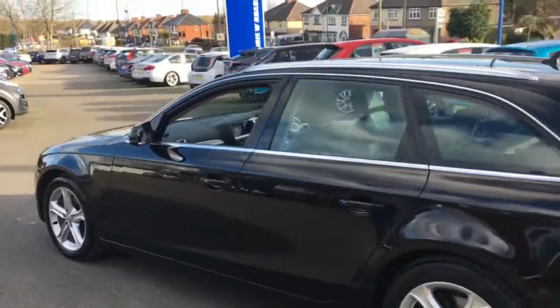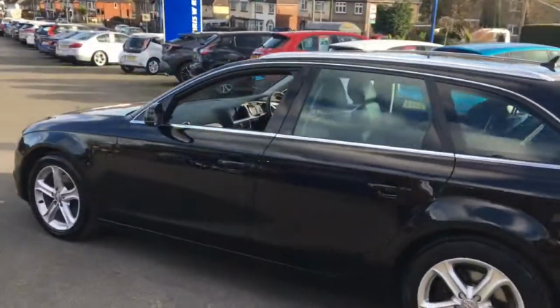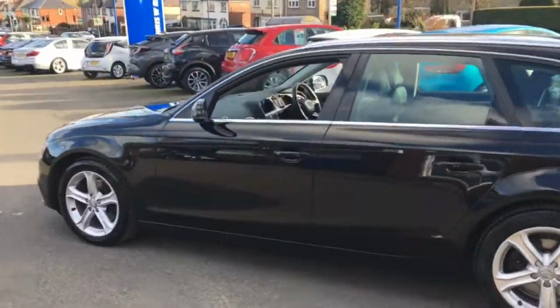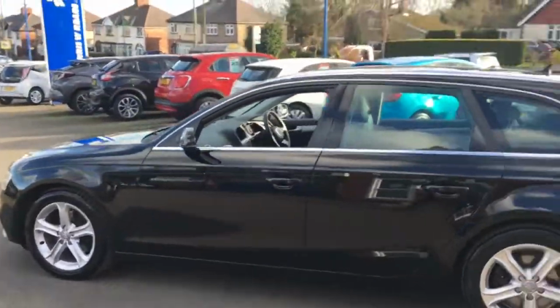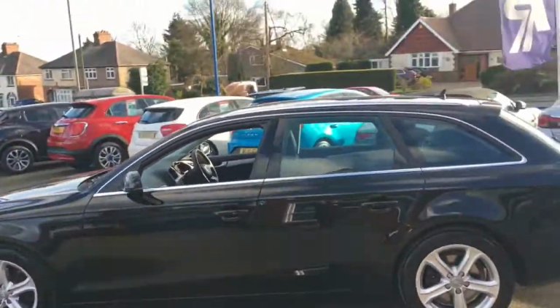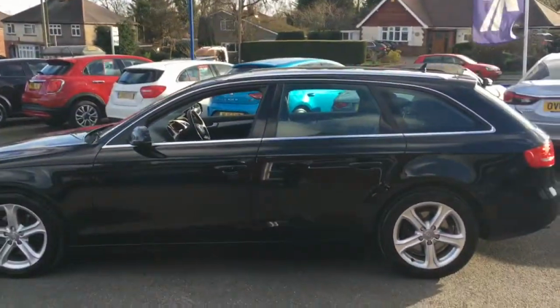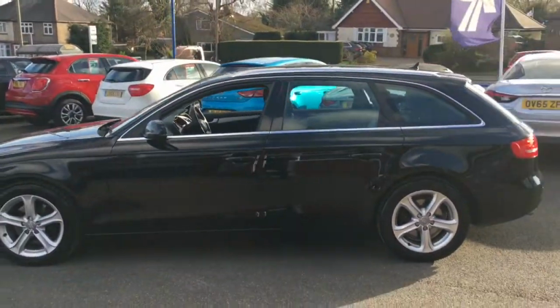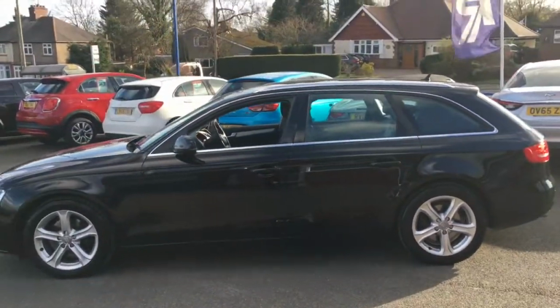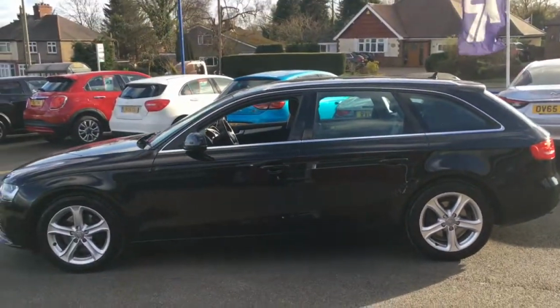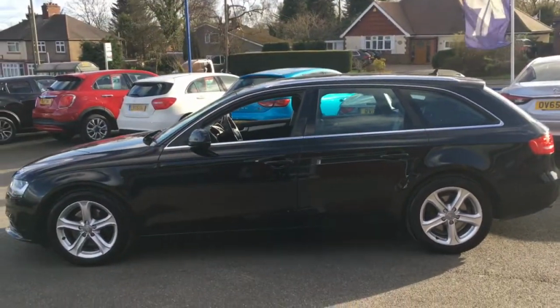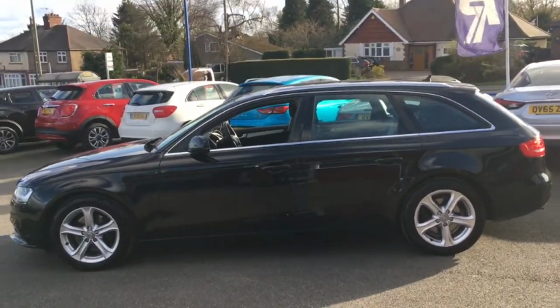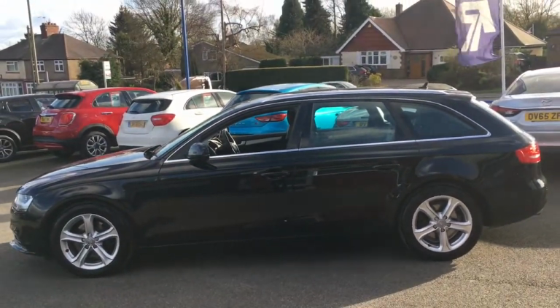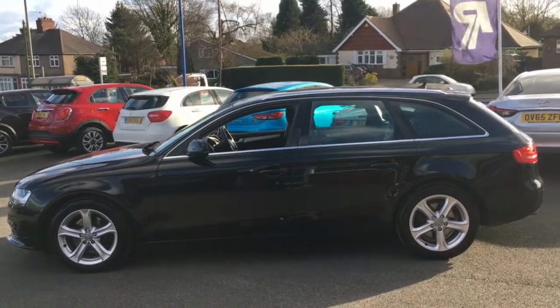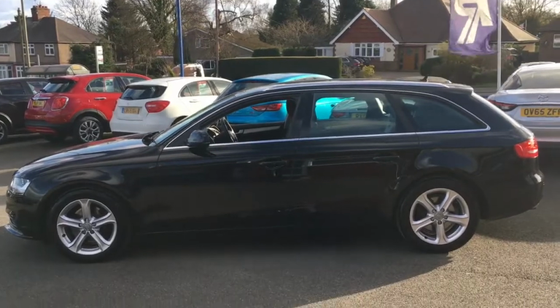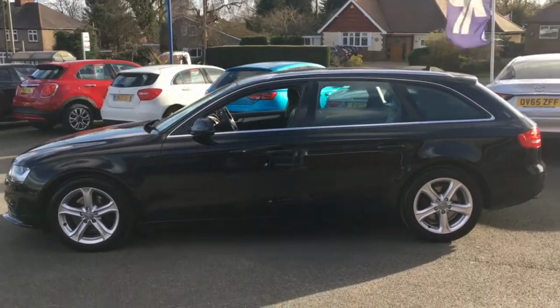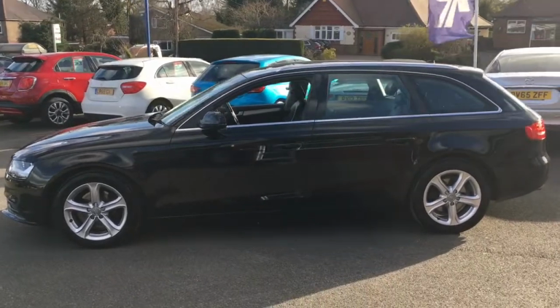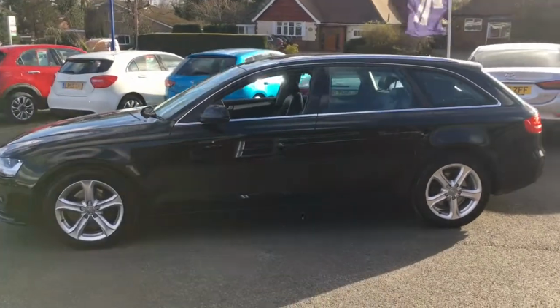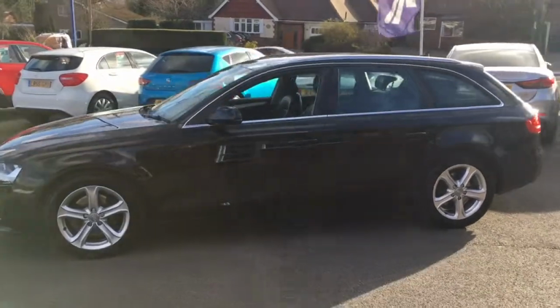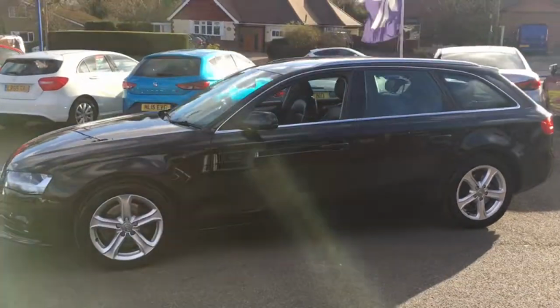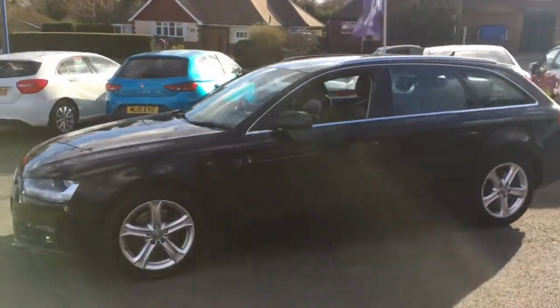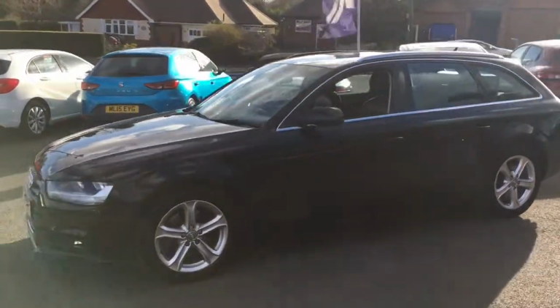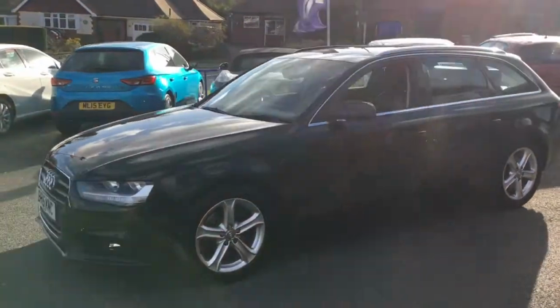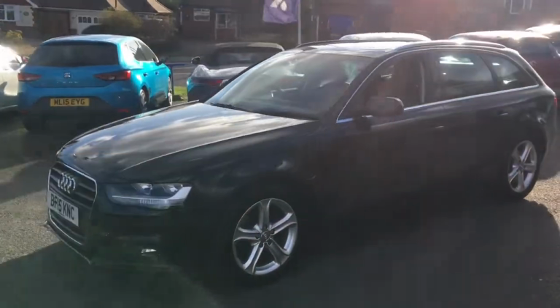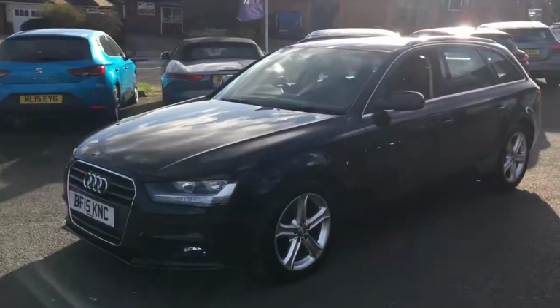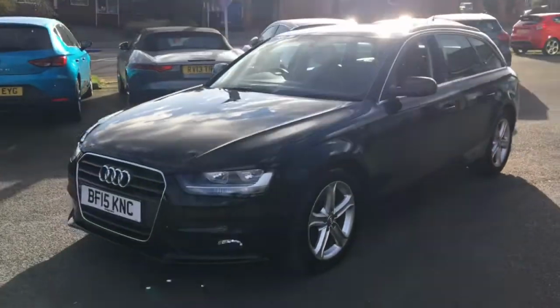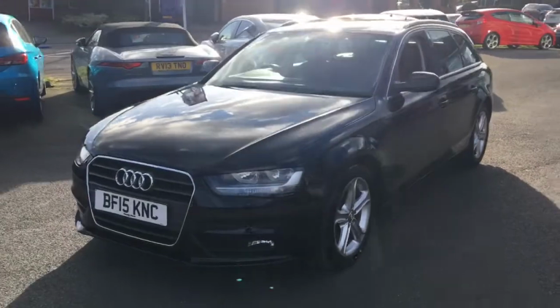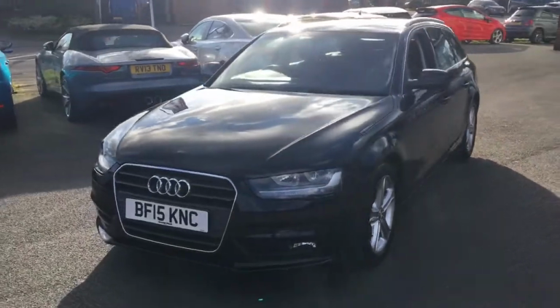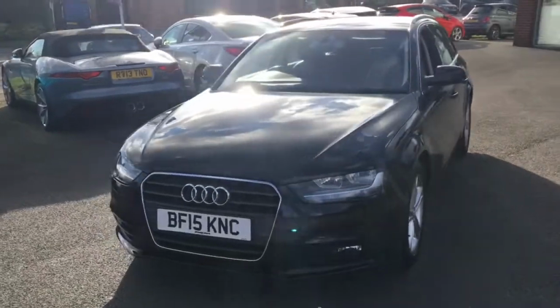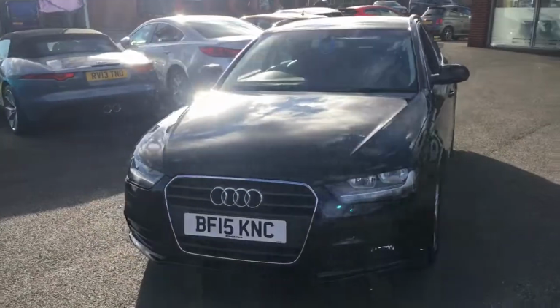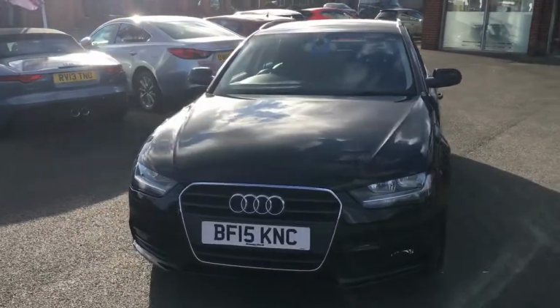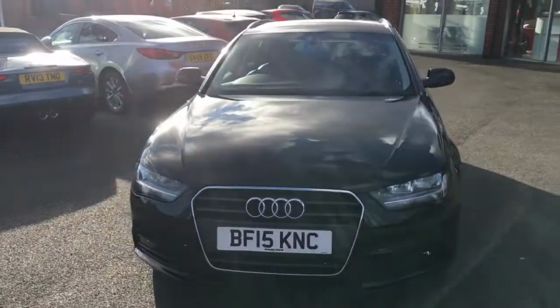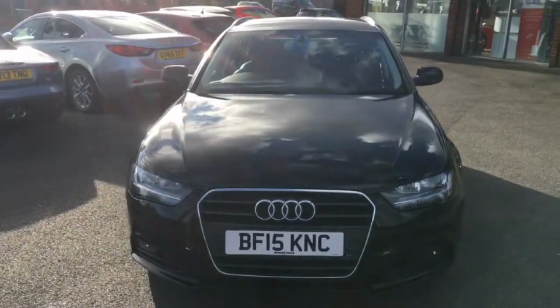We'll come round to the side and have a look at the shape of this car. It's a really nice looking estate — you've got plenty of space but you don't compromise on style, with some beautiful lines and curves. If we just come round to the front we'll have a look from that angle as well — it looks fantastic.